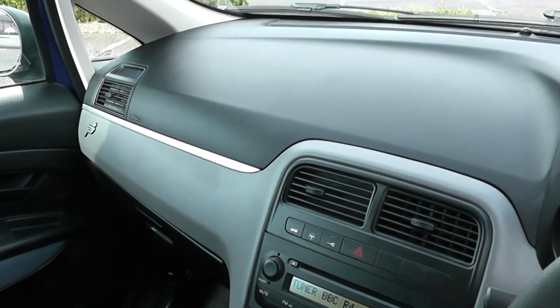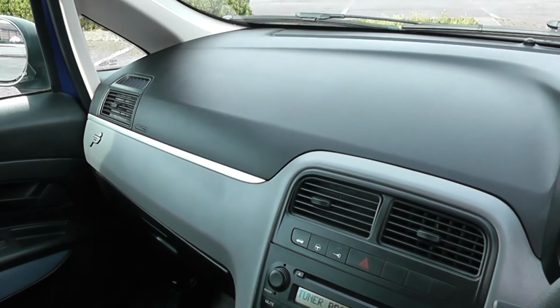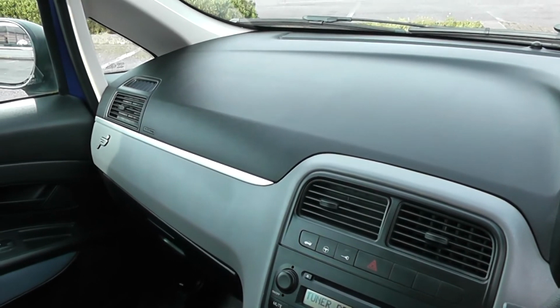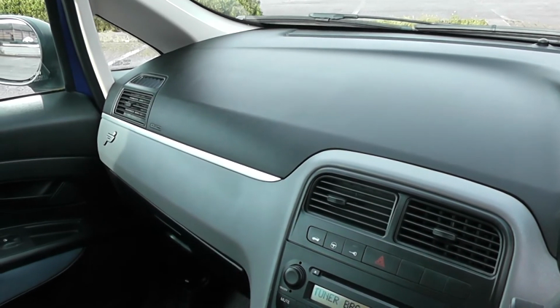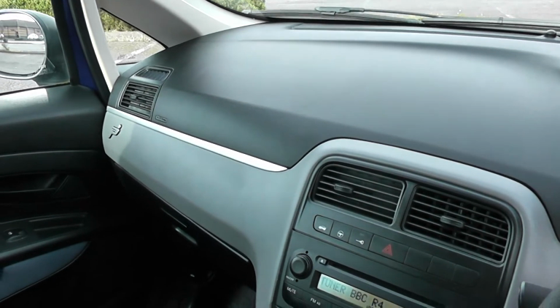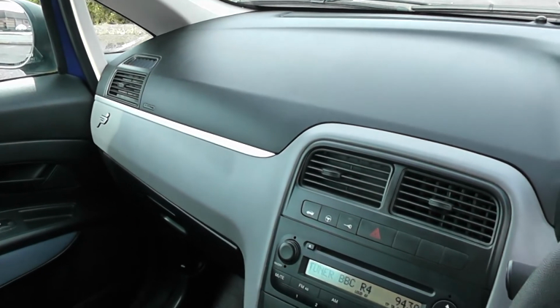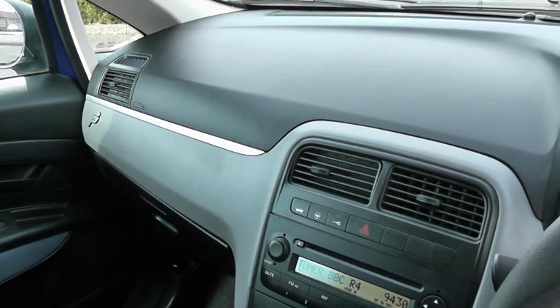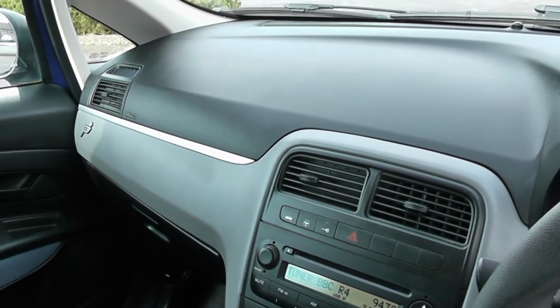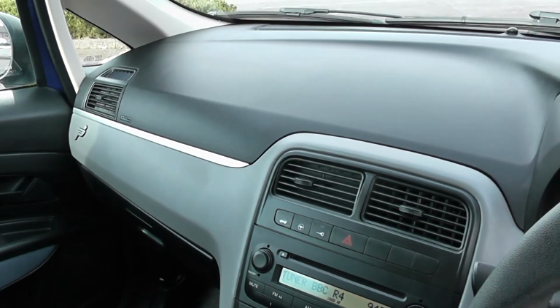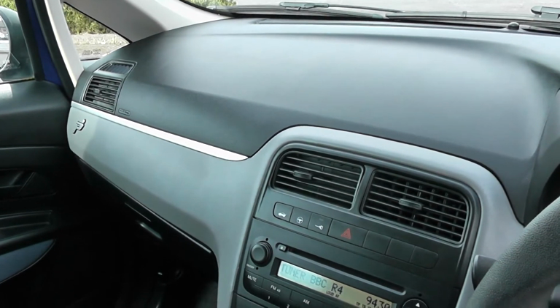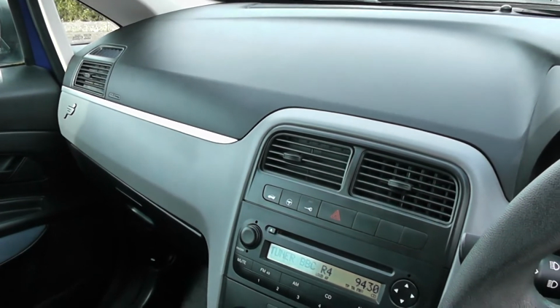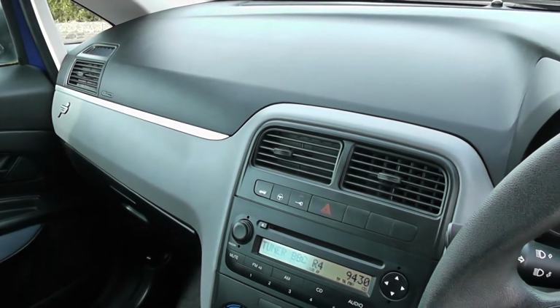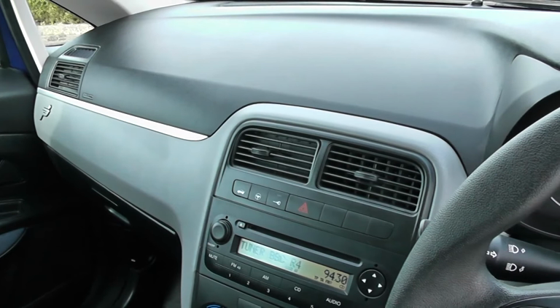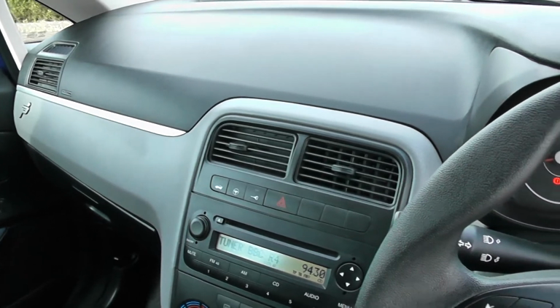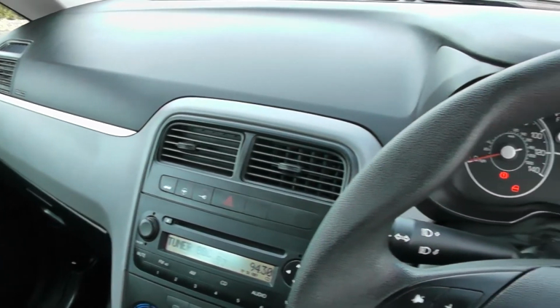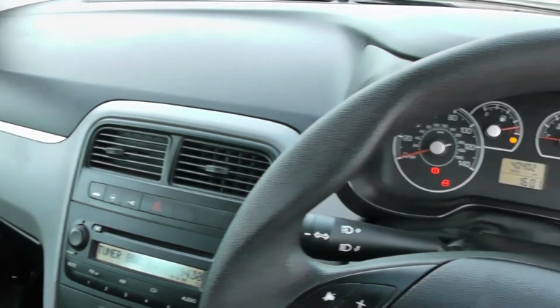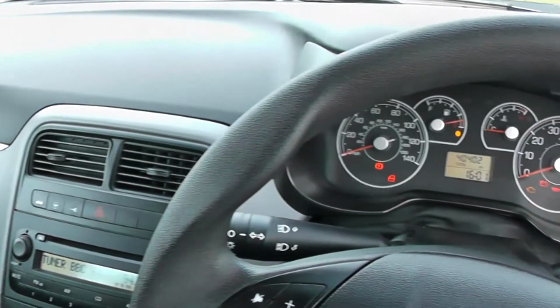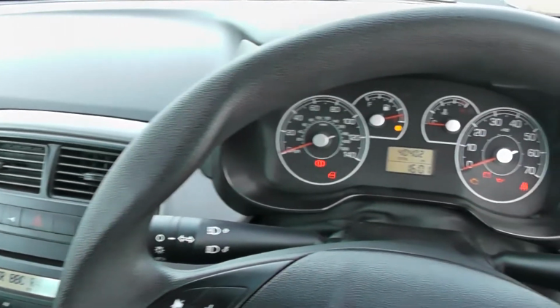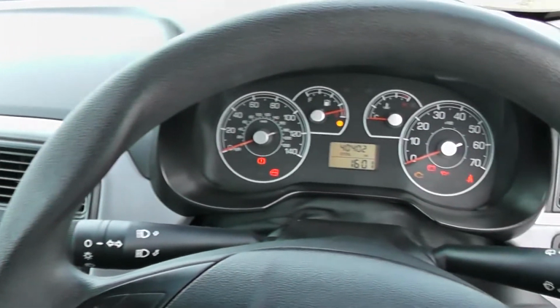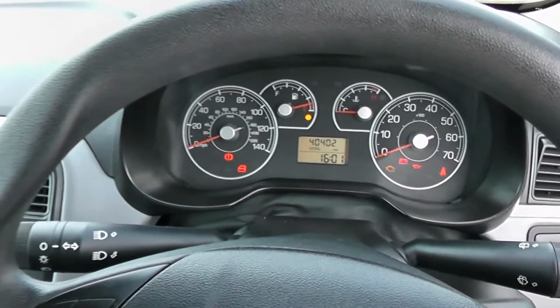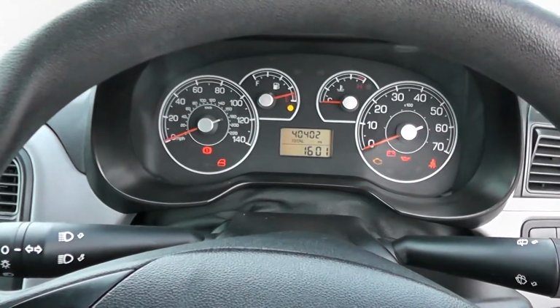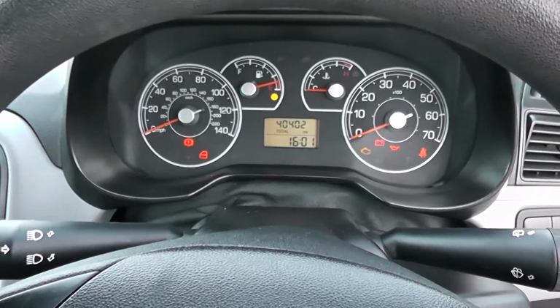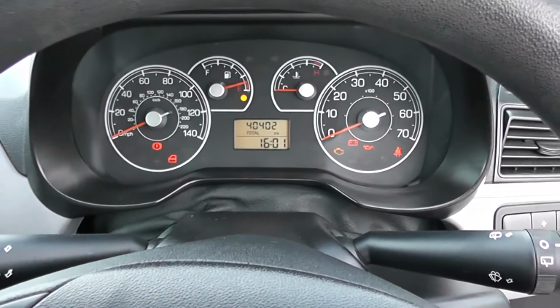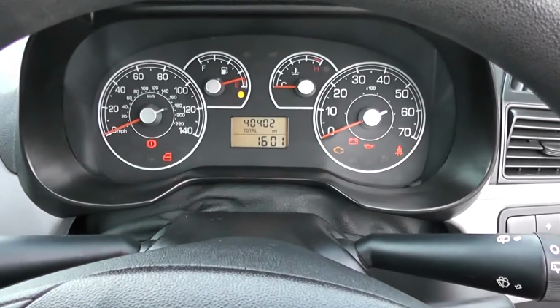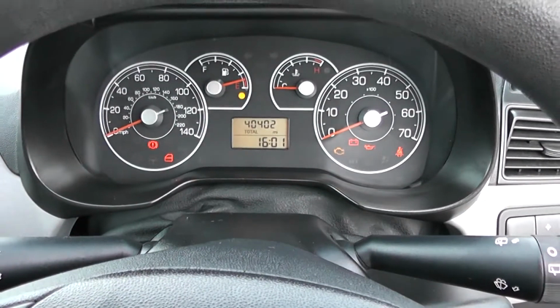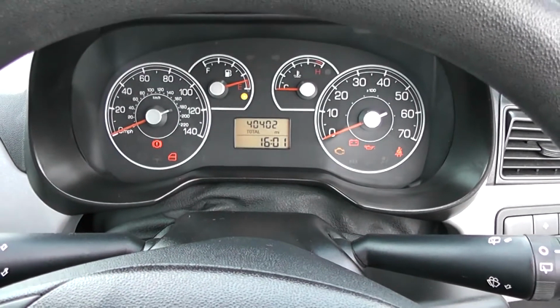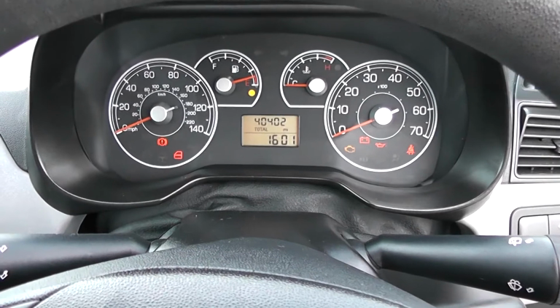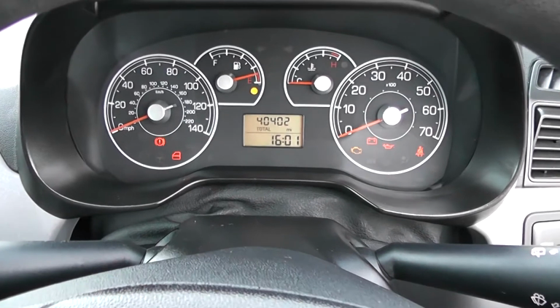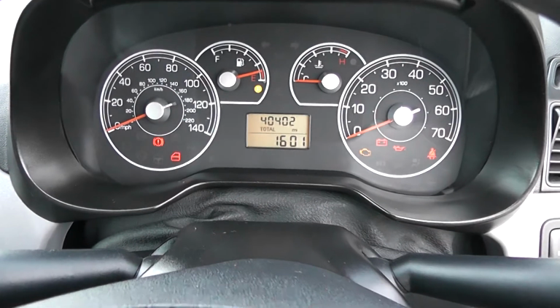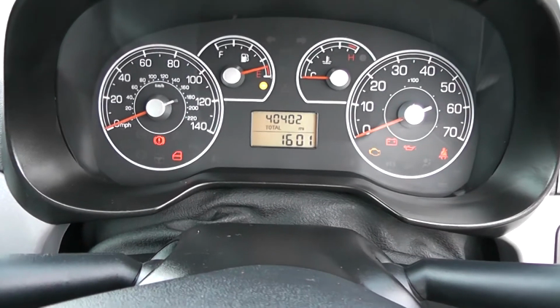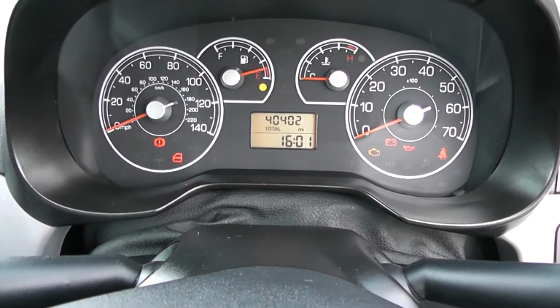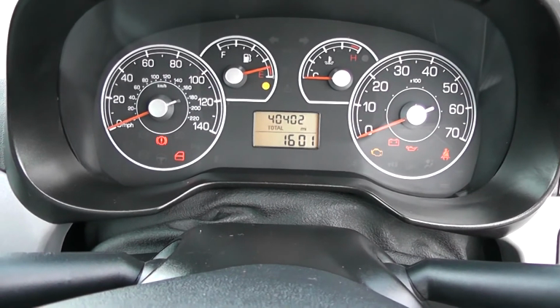If you like what you've seen today and you'd like to take a test drive or reserve this vehicle, you can do so online at wessexcarriages.com. Reserving online does give you a discount off the asking price. It is a refundable deposit if you decide not to go through with the purchase. Thanks for watching today.